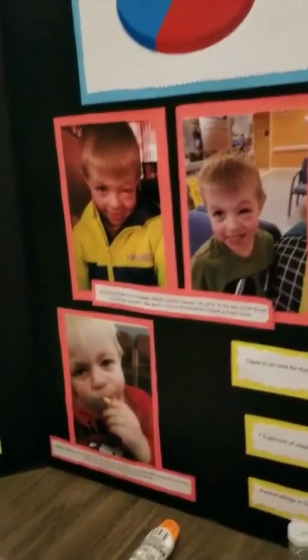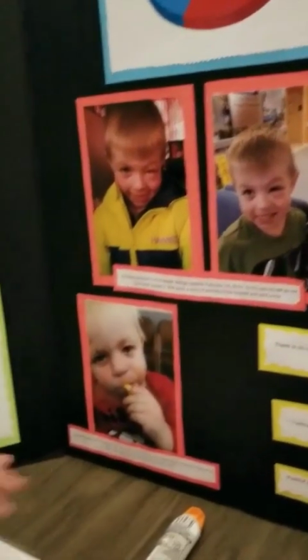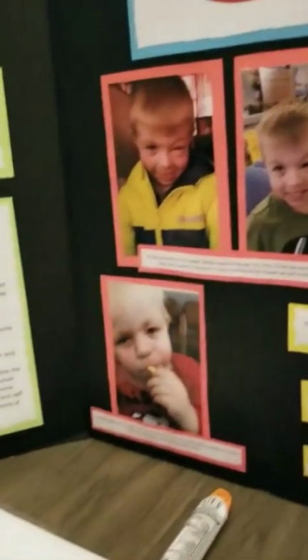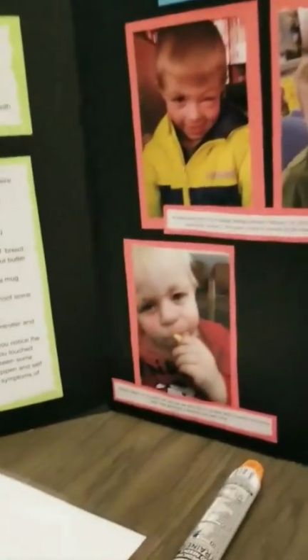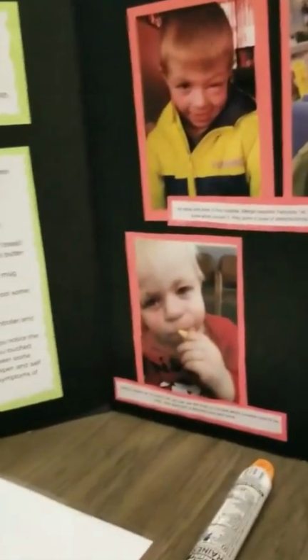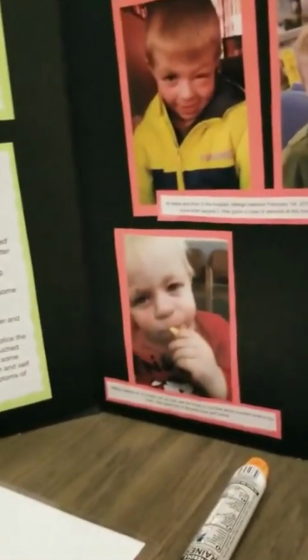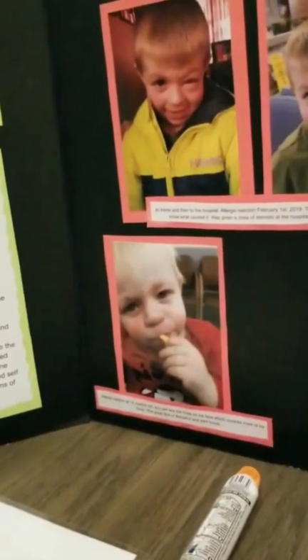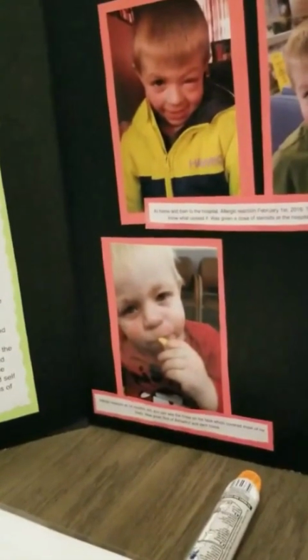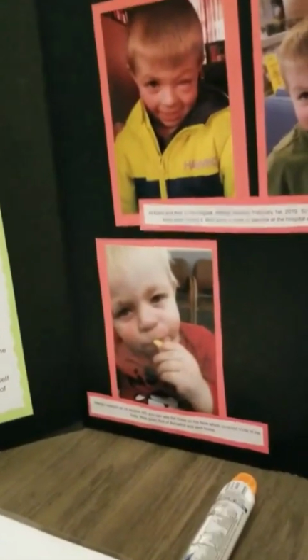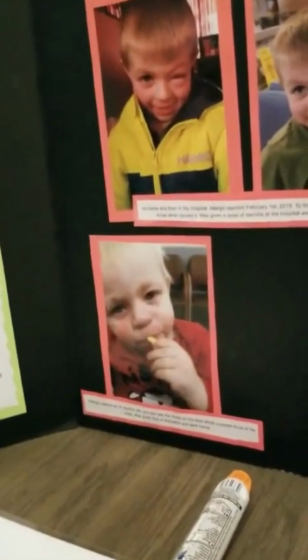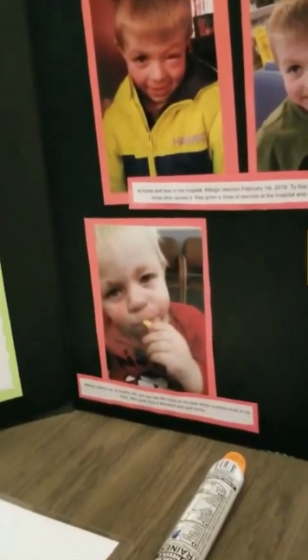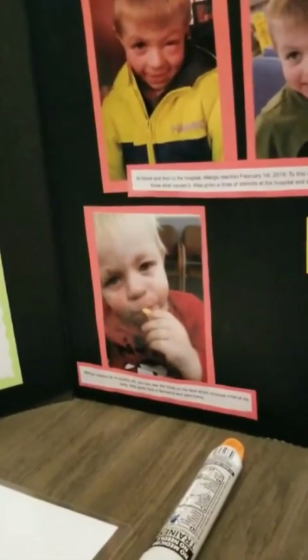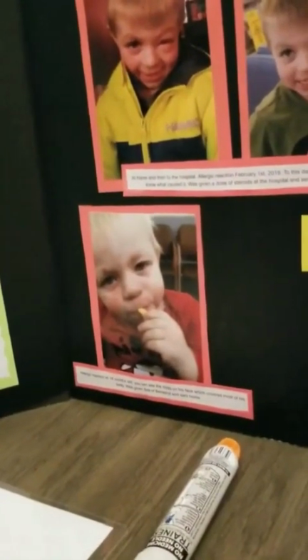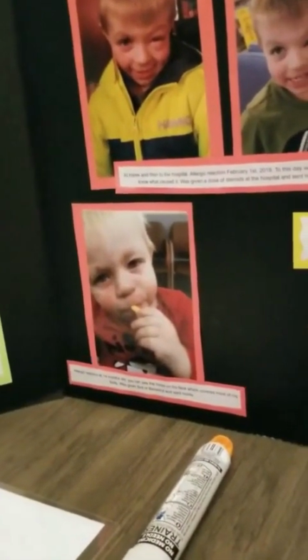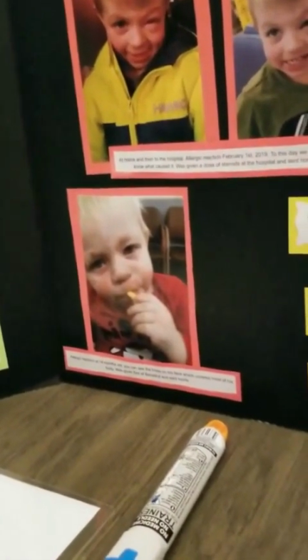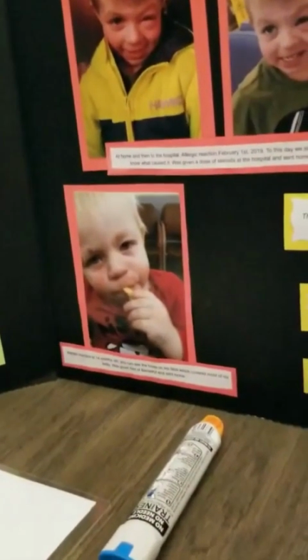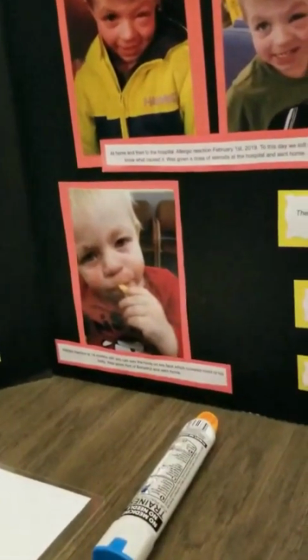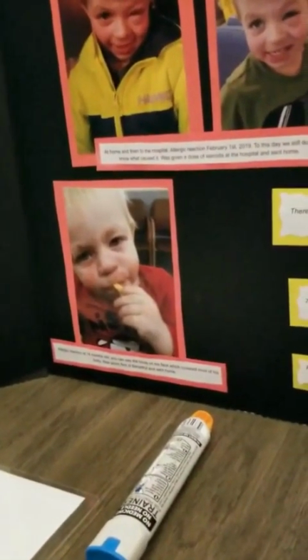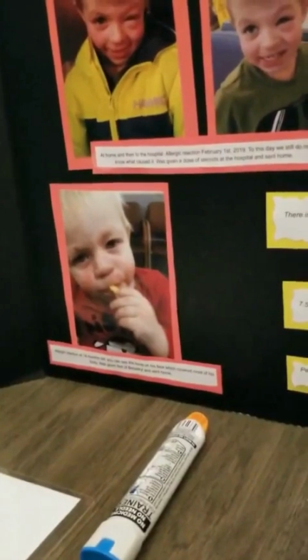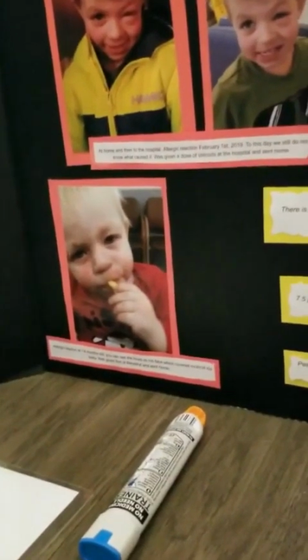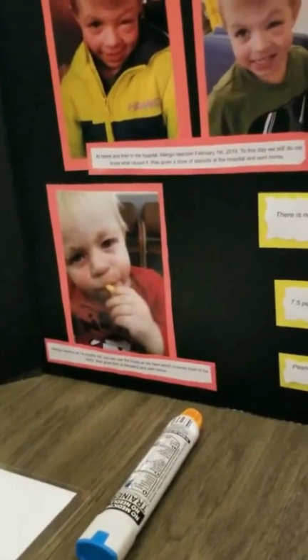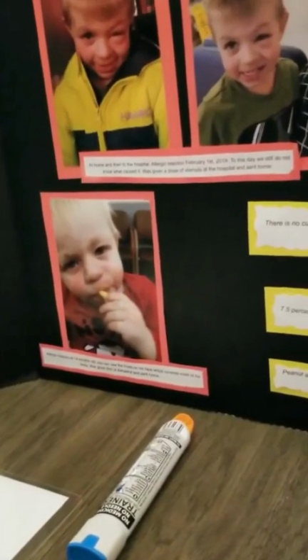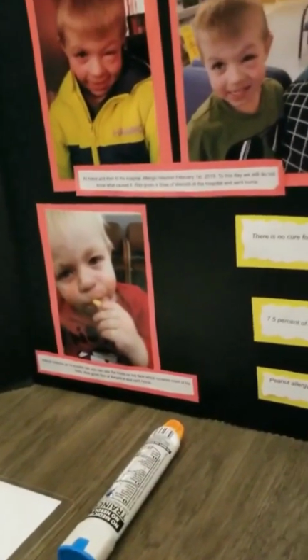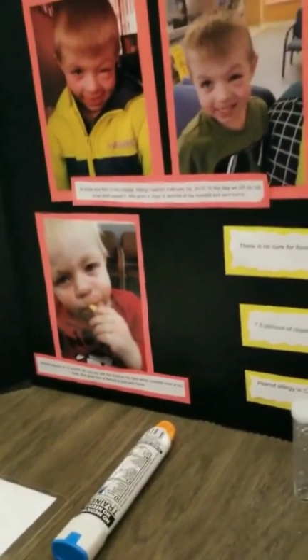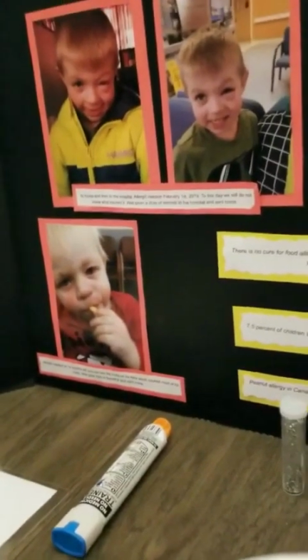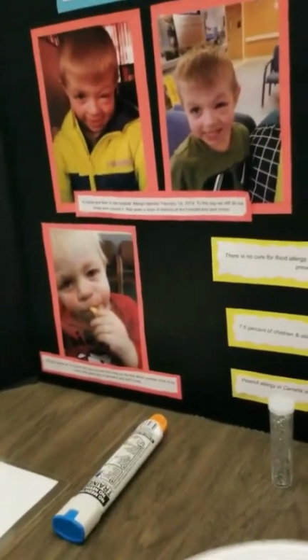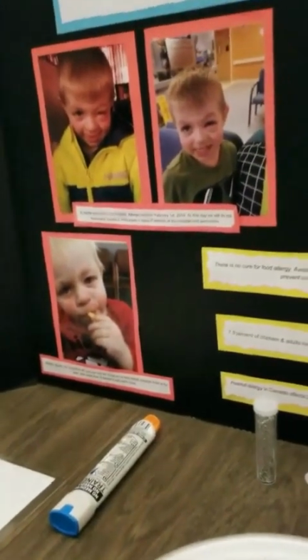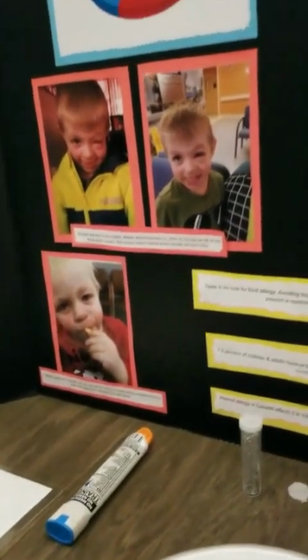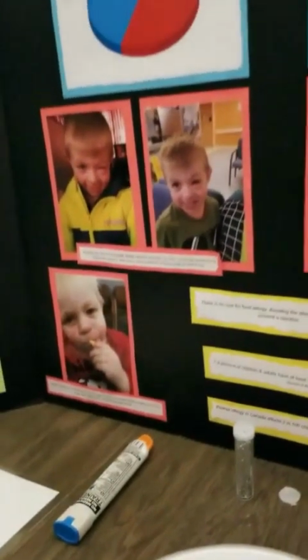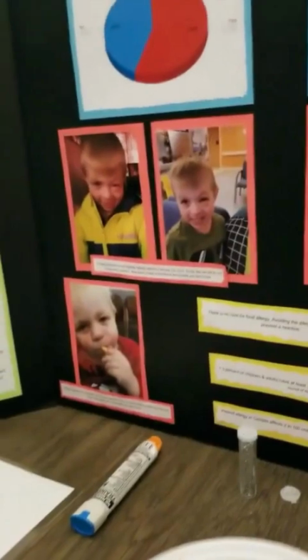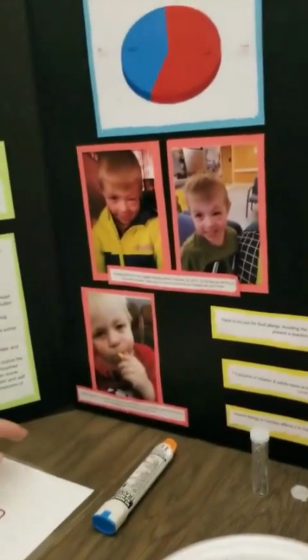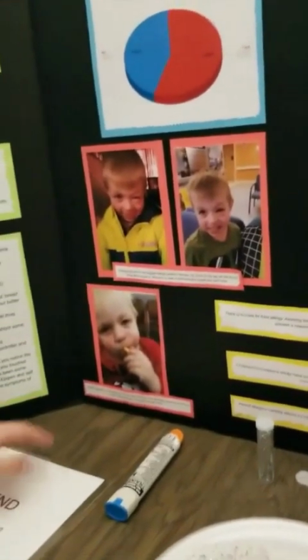This one where he was a baby was an allergic reaction at 14 months old. You could see the hives on his face, which covered most of his body, and he was given five milligrams of Benadryl and sent home. We don't know what happened there either.